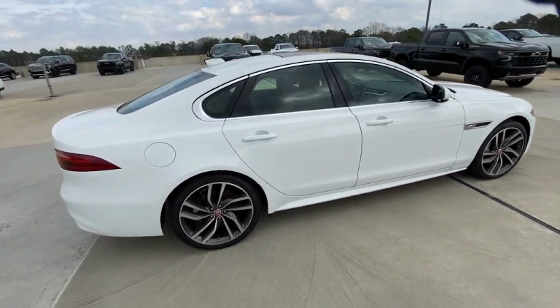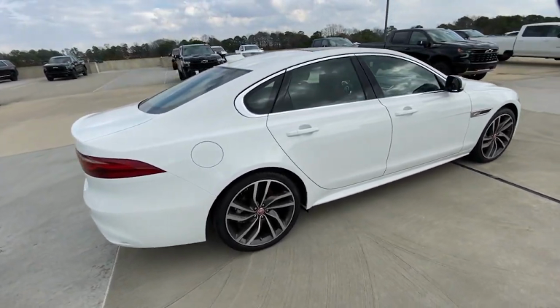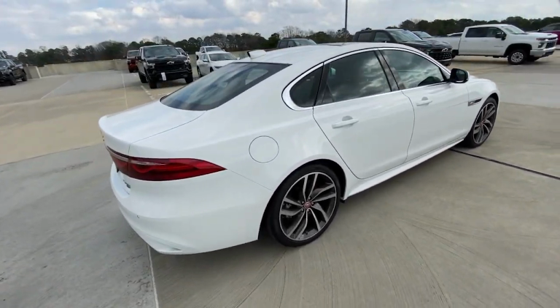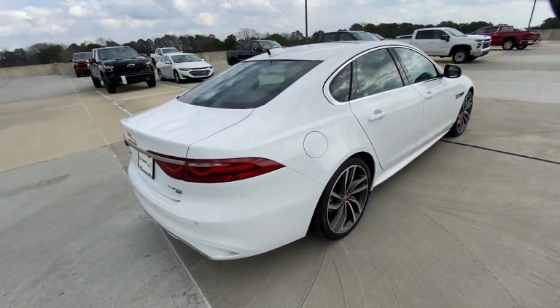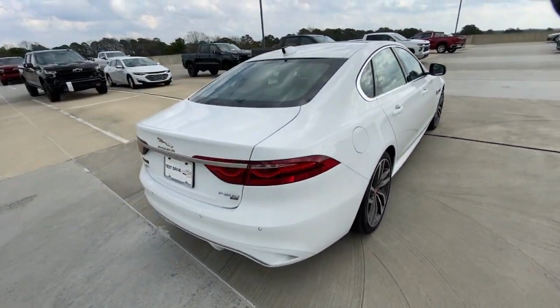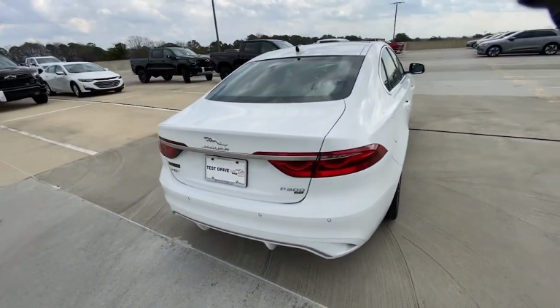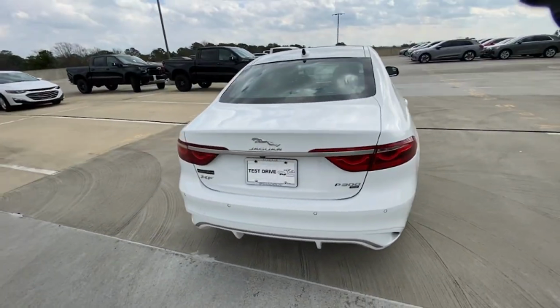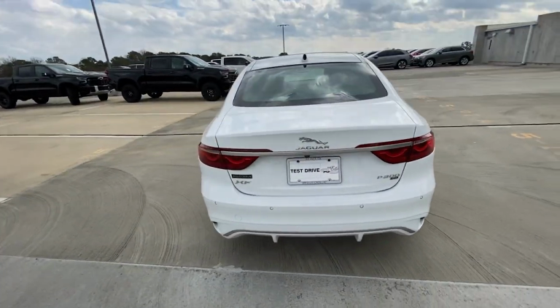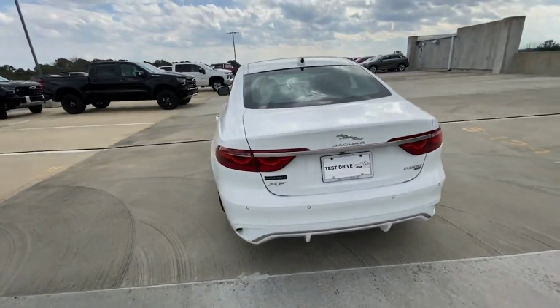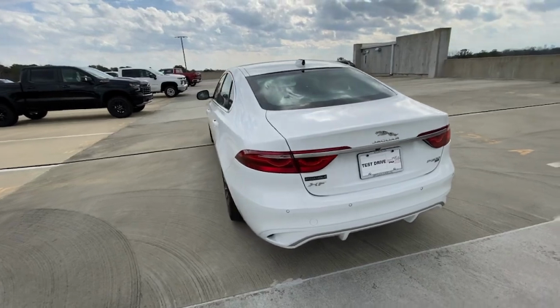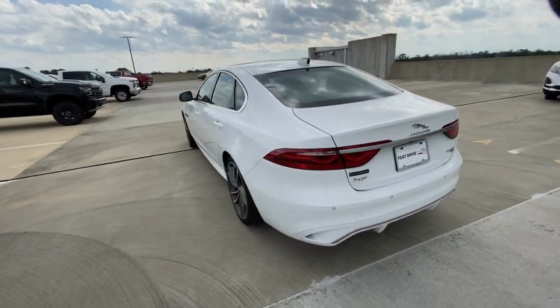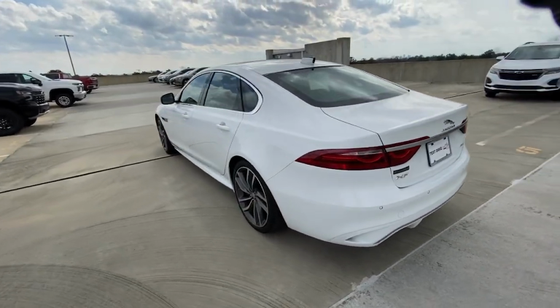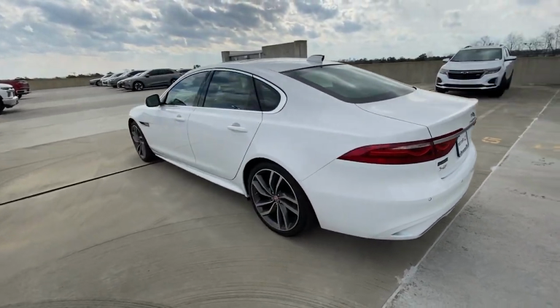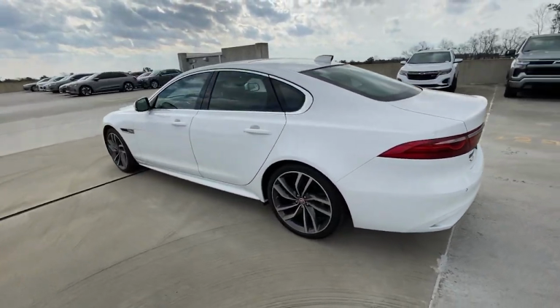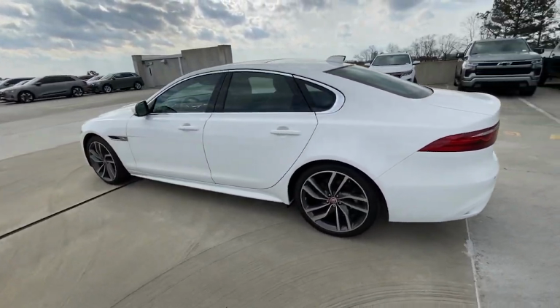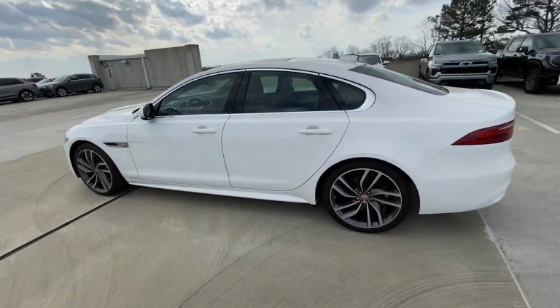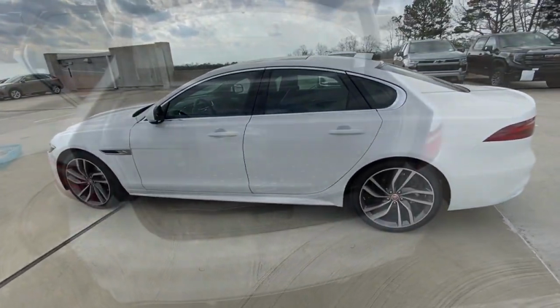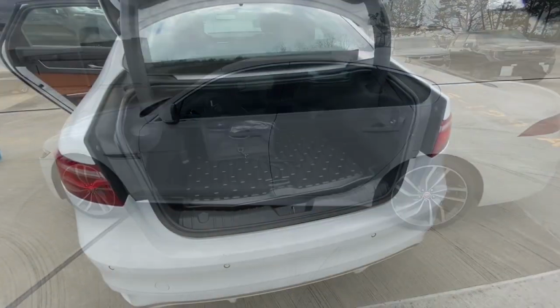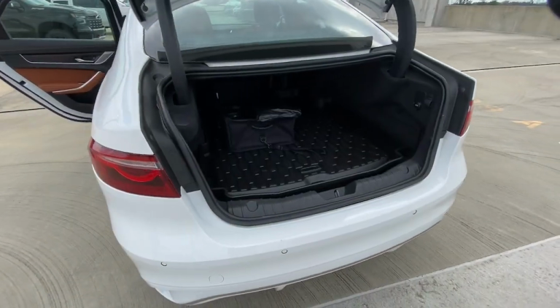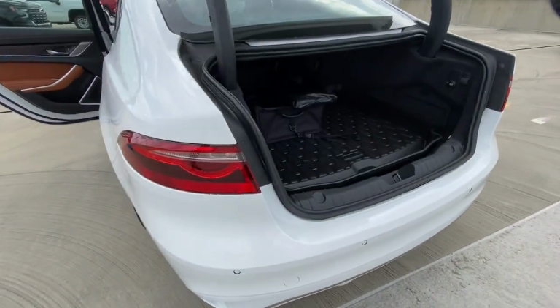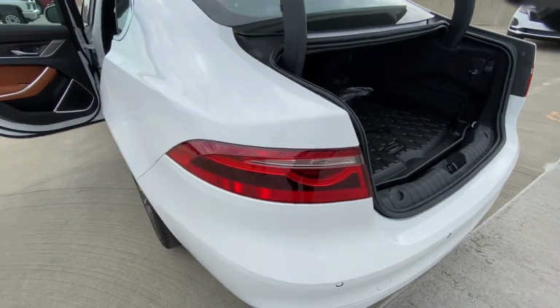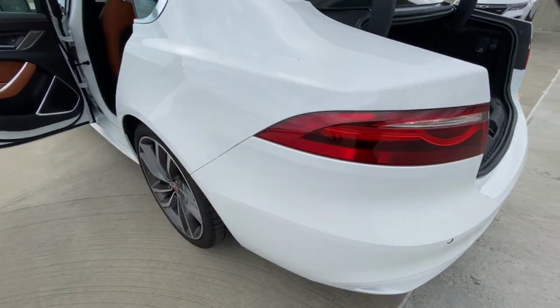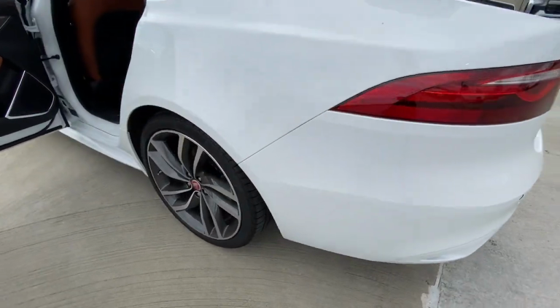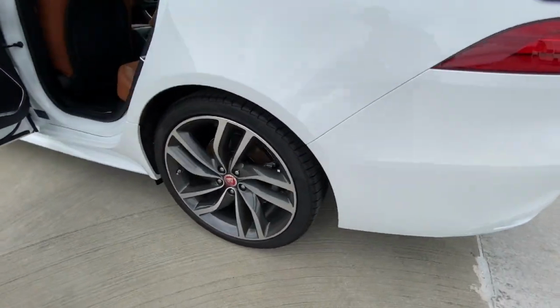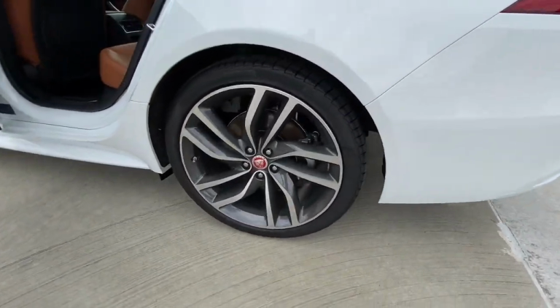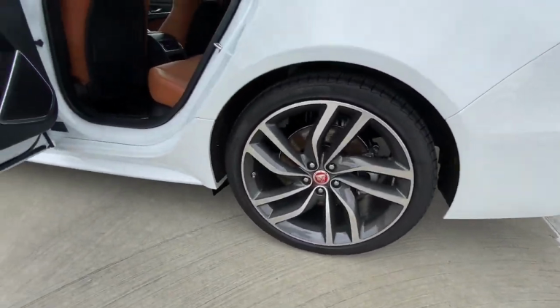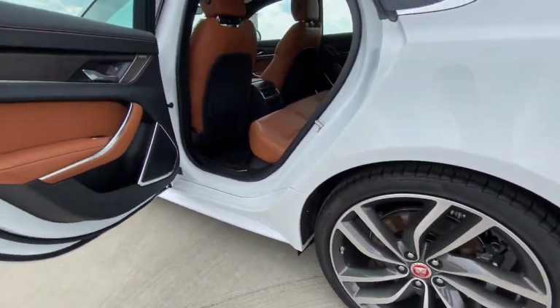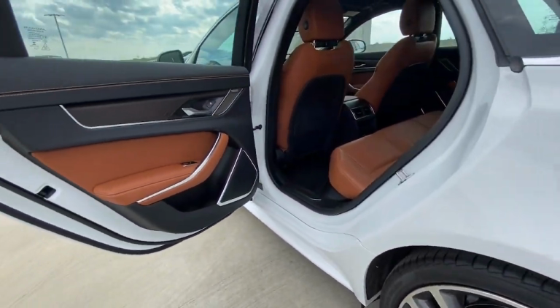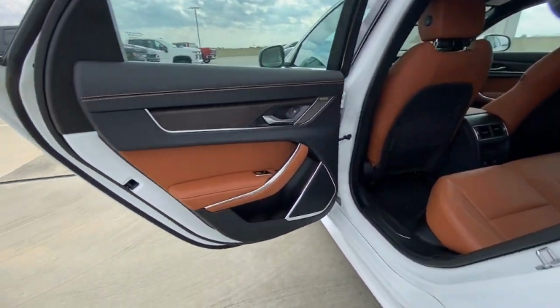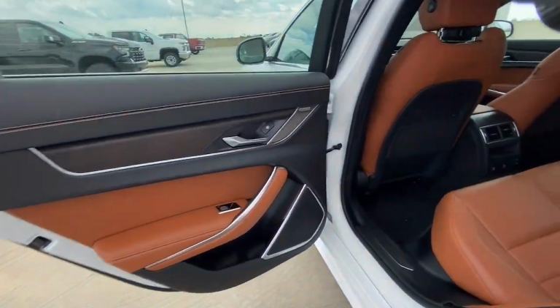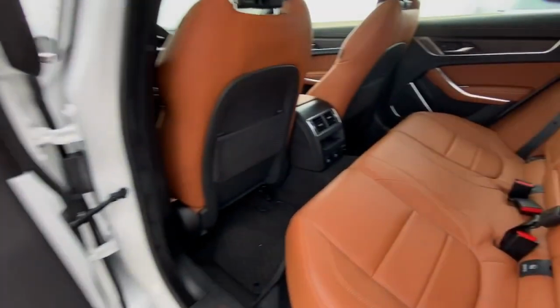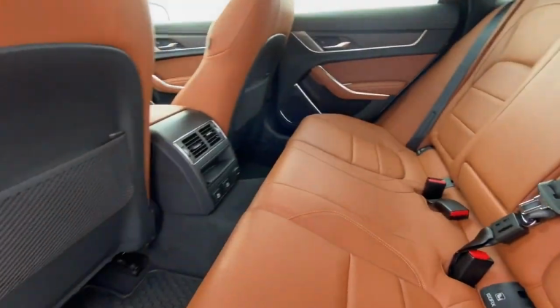Enjoy a view of this Jaguar XF, the ideal expression of exclusive luxury. Whether your passion is for the seductively styled sedan or the versatile sport brake crossover, prepare to indulge in spacious elegance while delighting in the thrill of athletic performance.